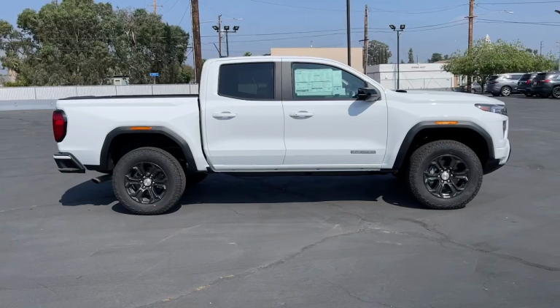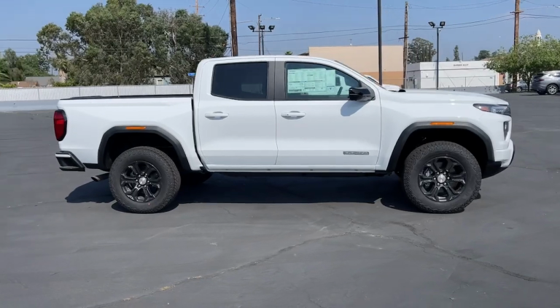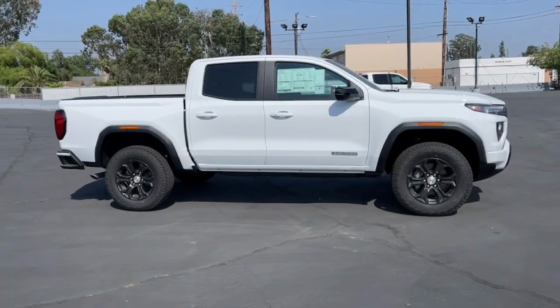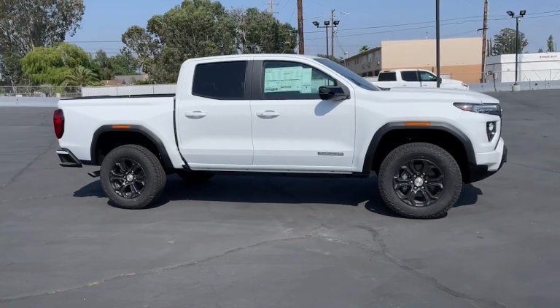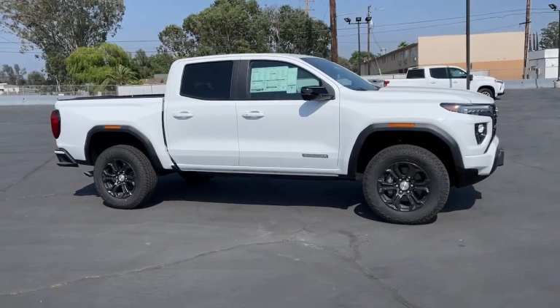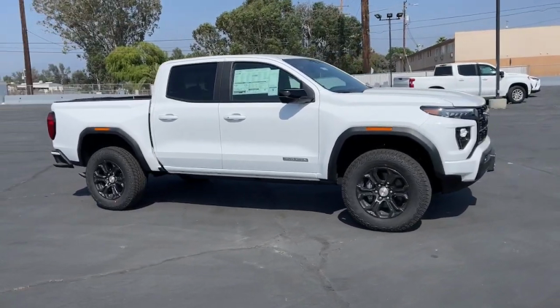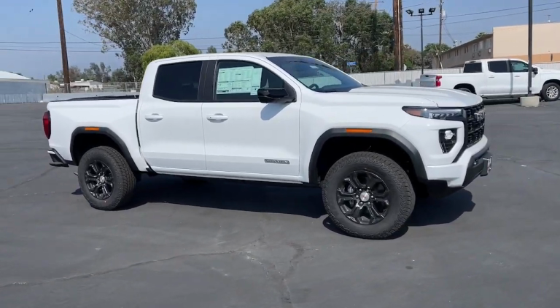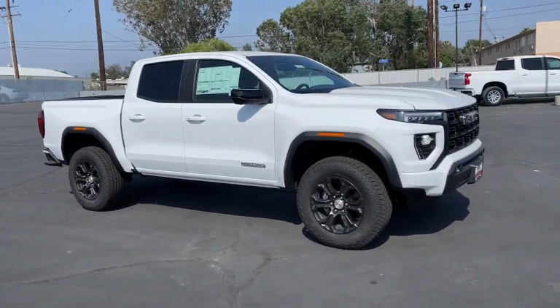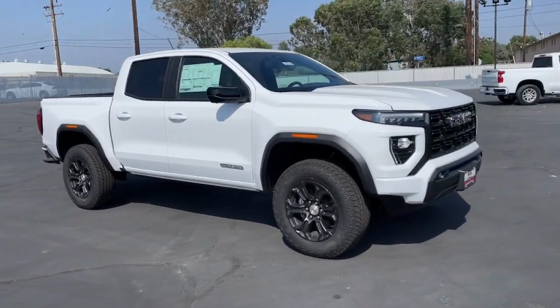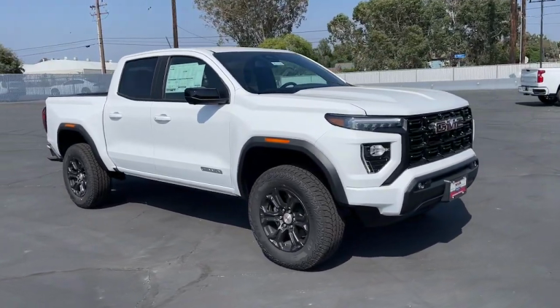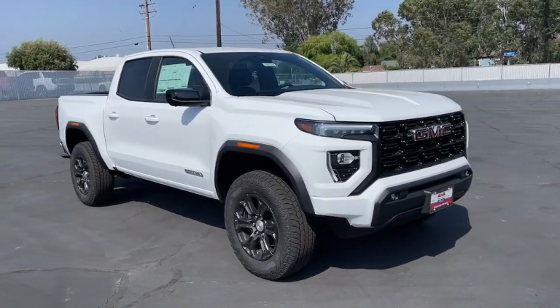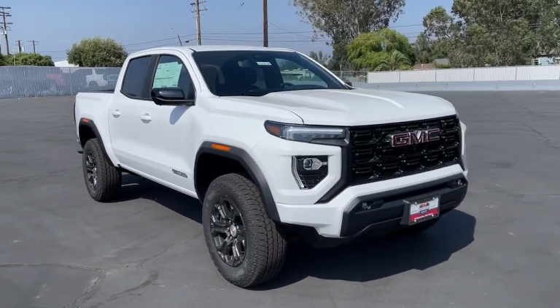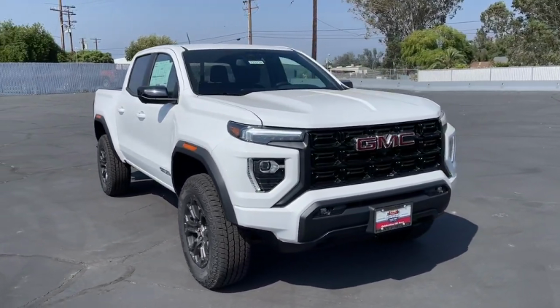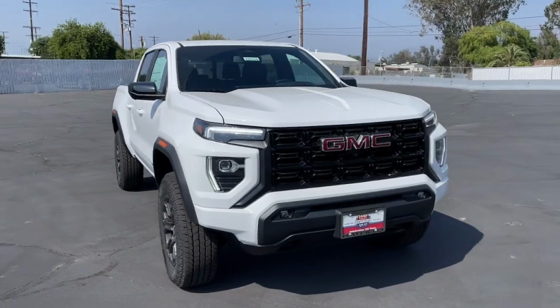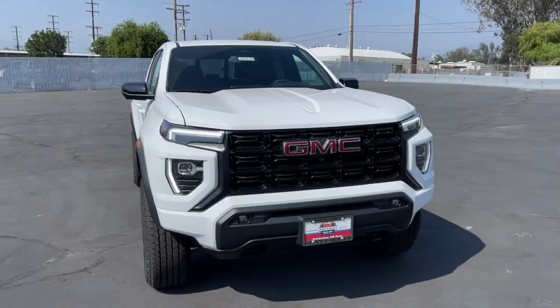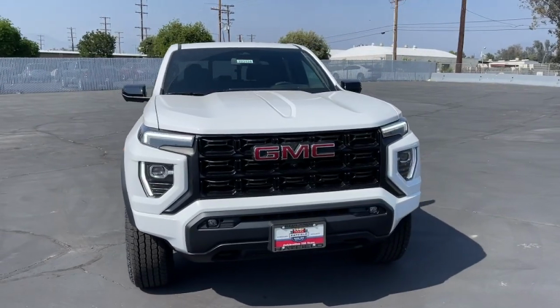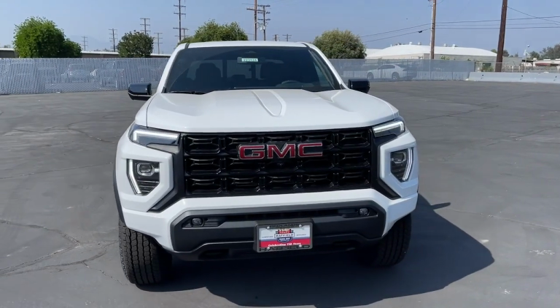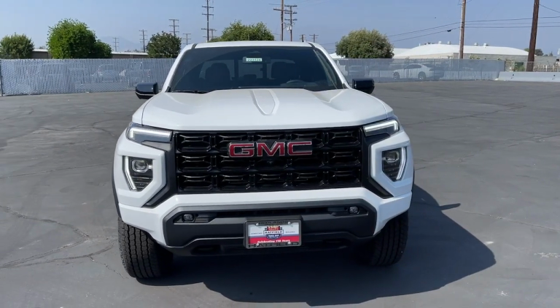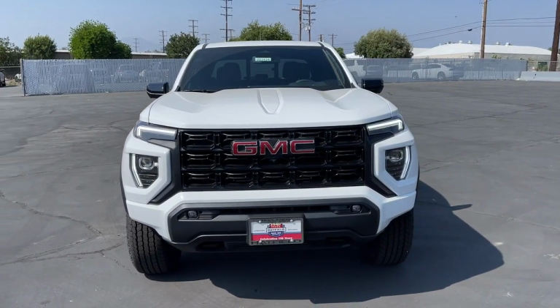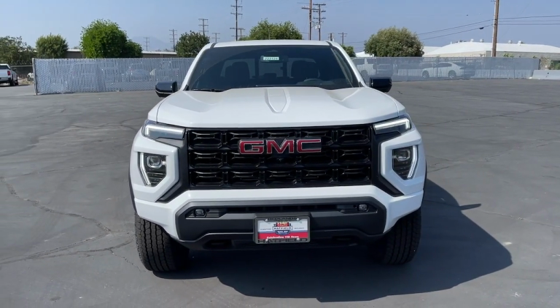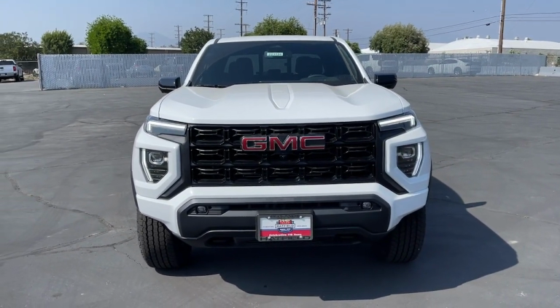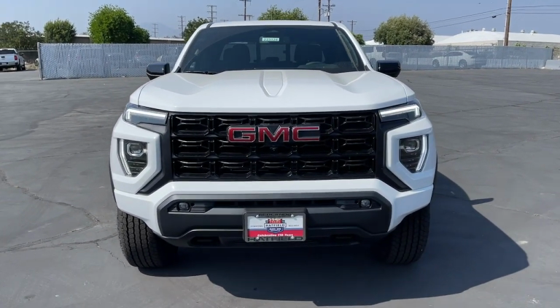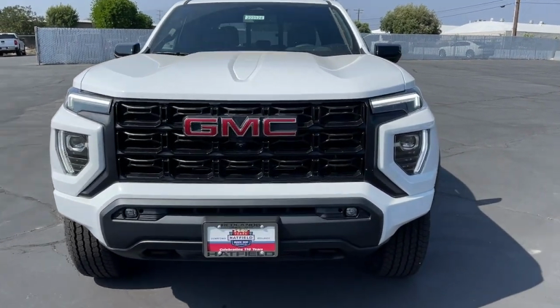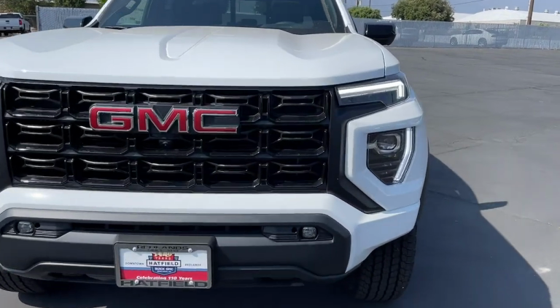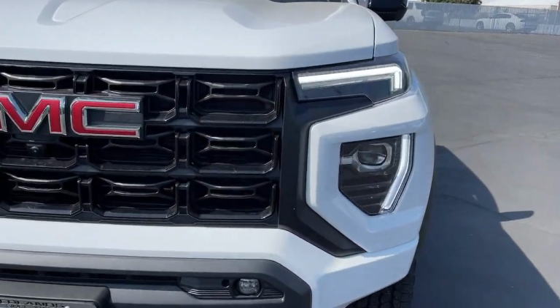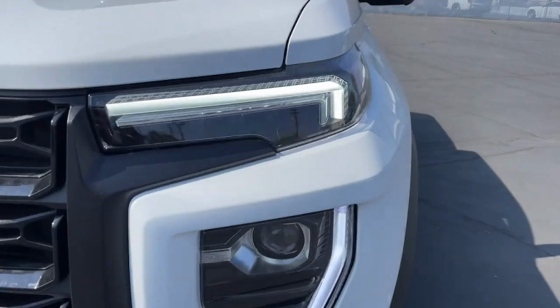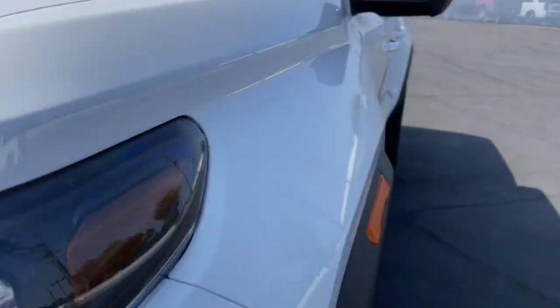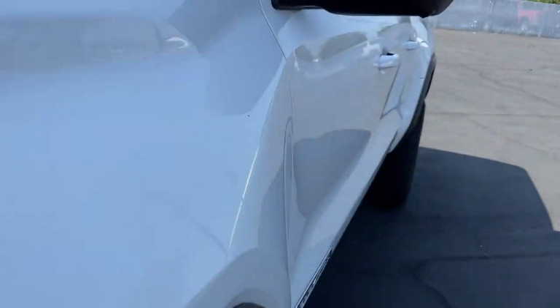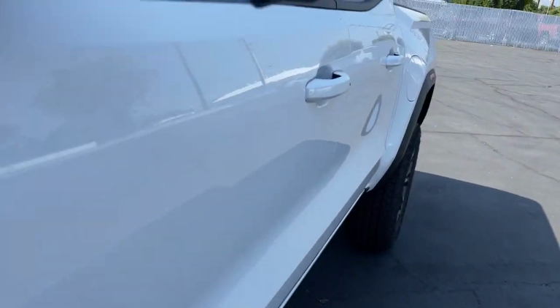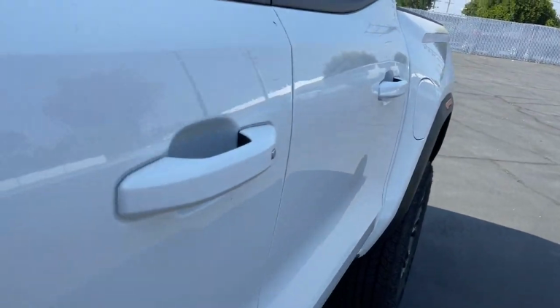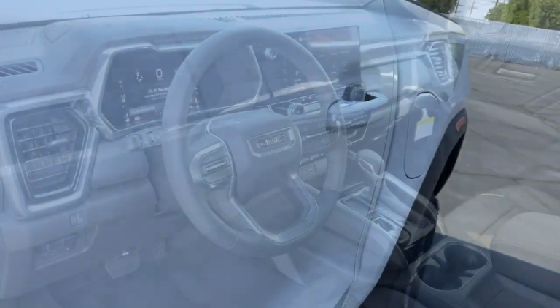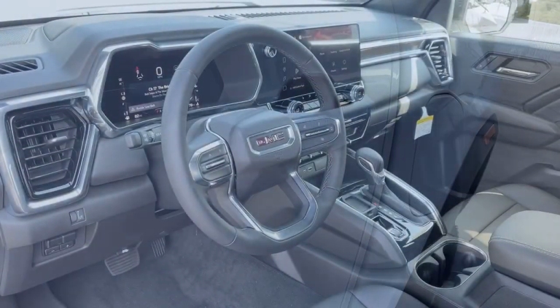Lane departure warning, keyless entry, heated driver's seat, heated mirrors, backup camera, satellite radio, fog lamps, keyless start, lane keeping assist, adaptive cruise control.